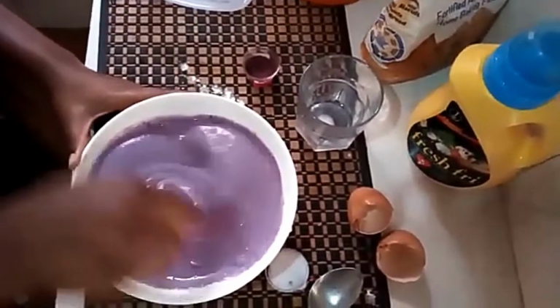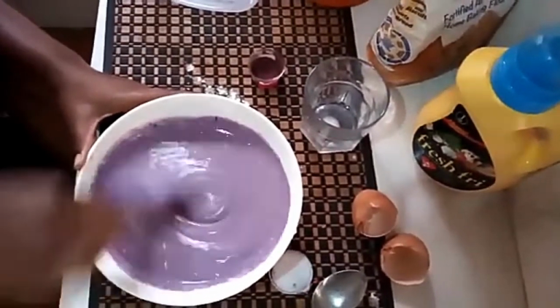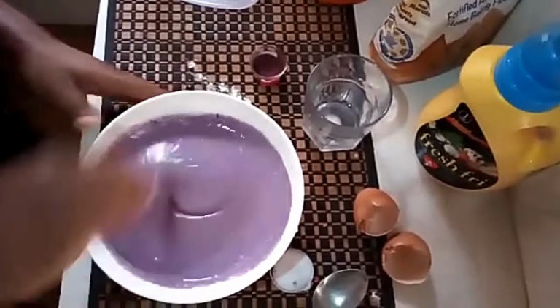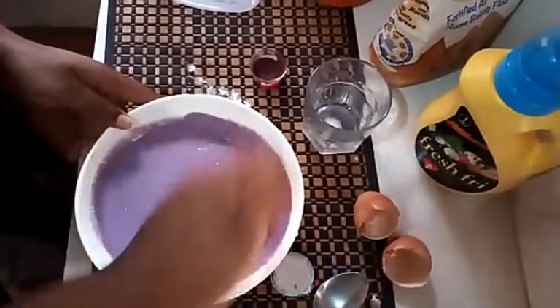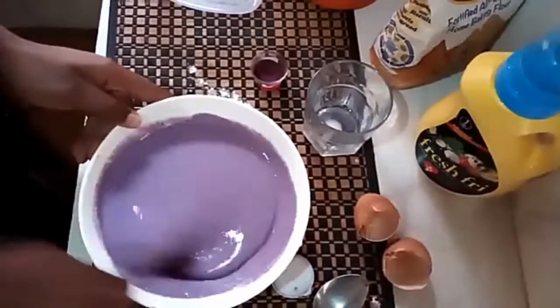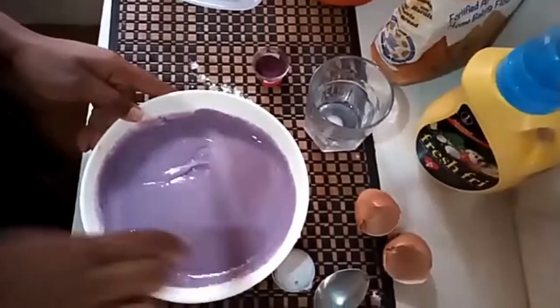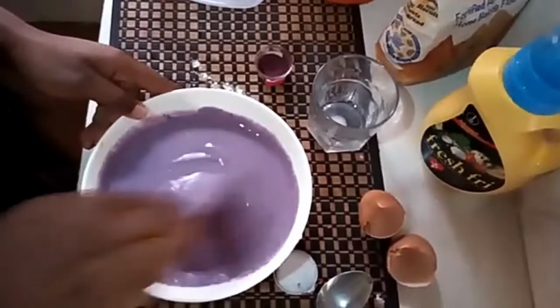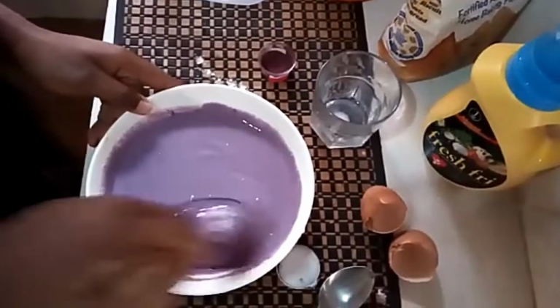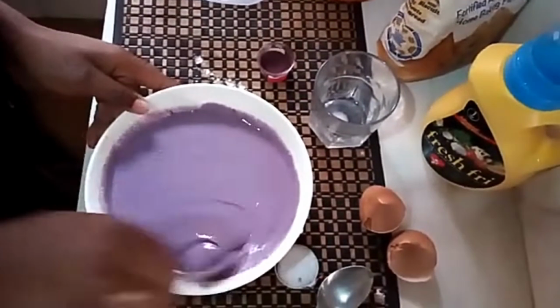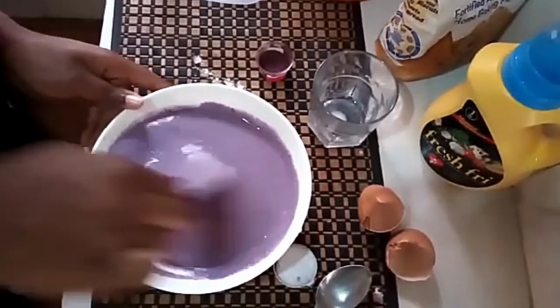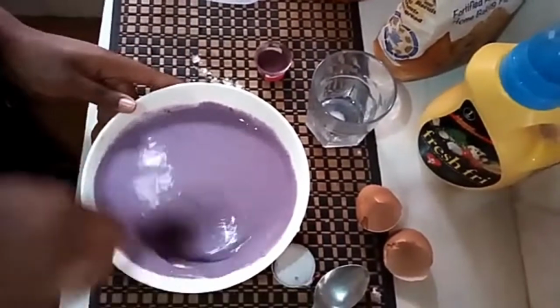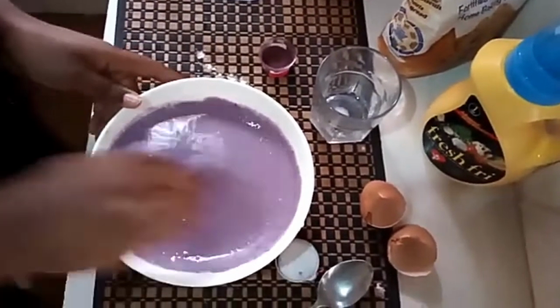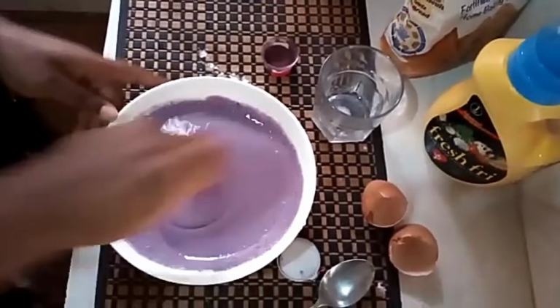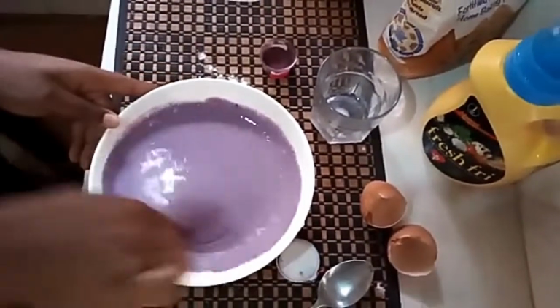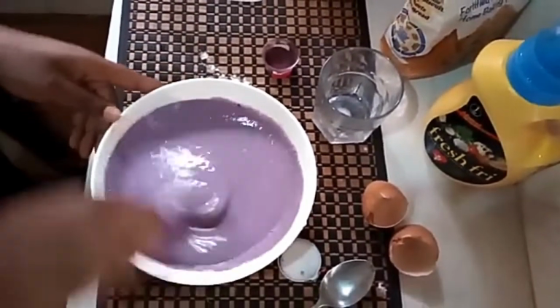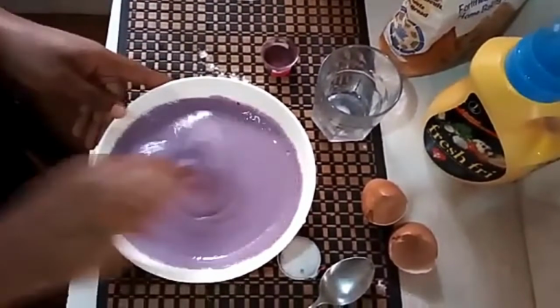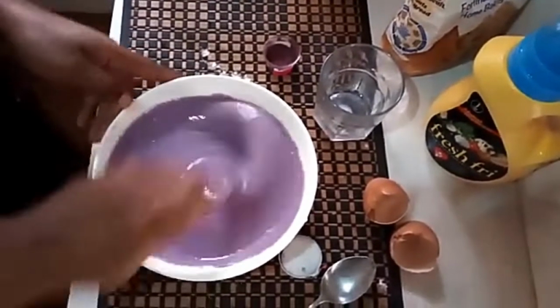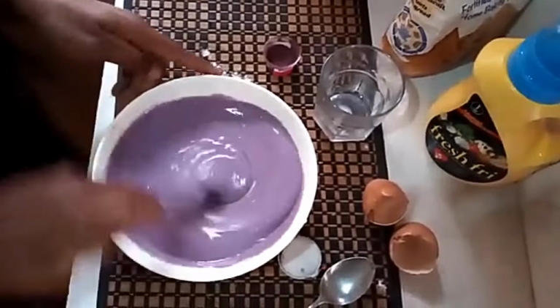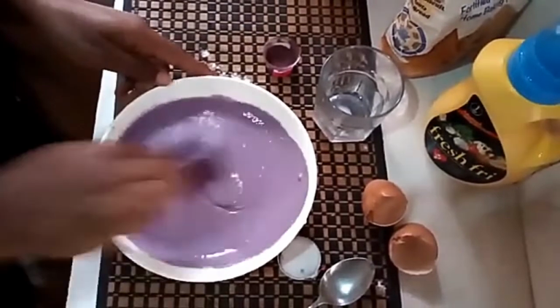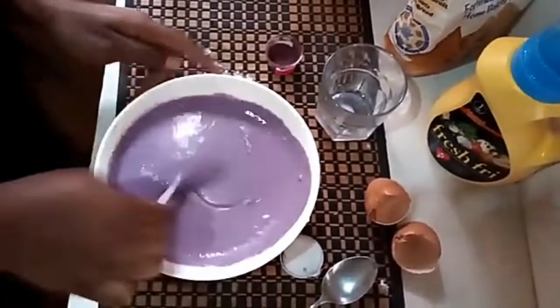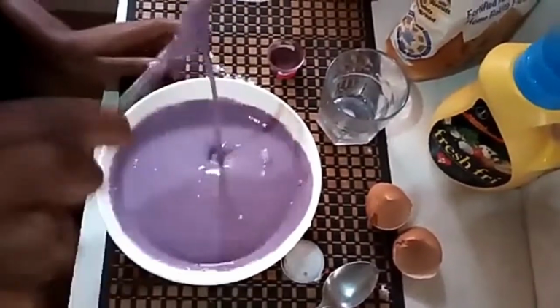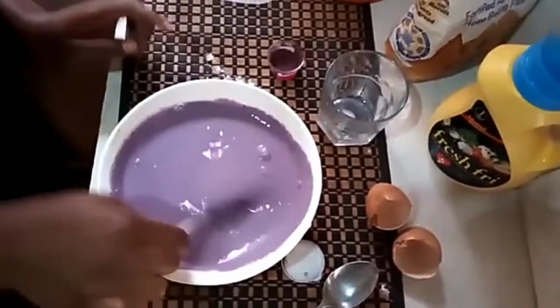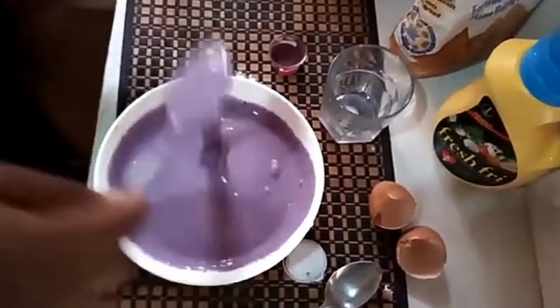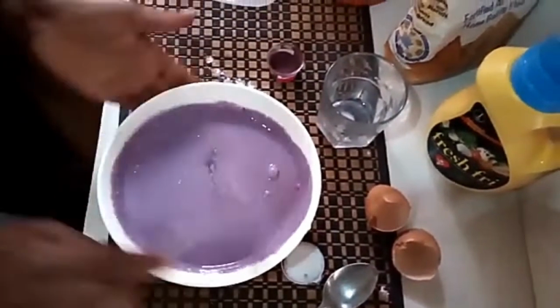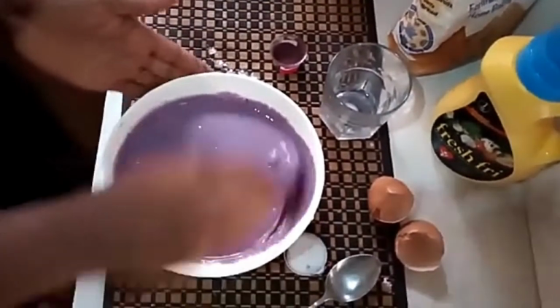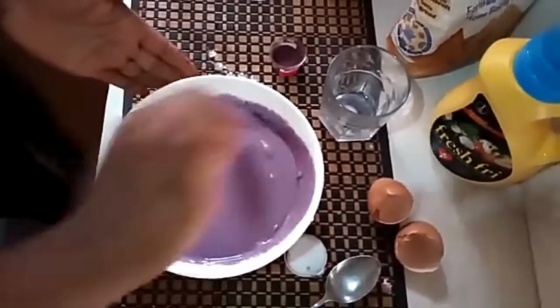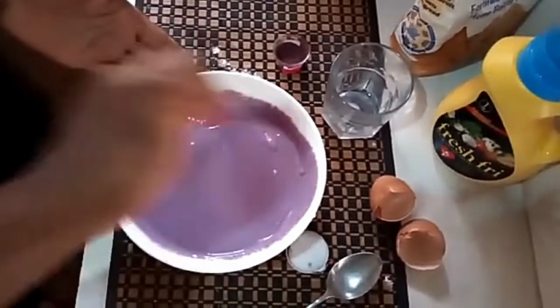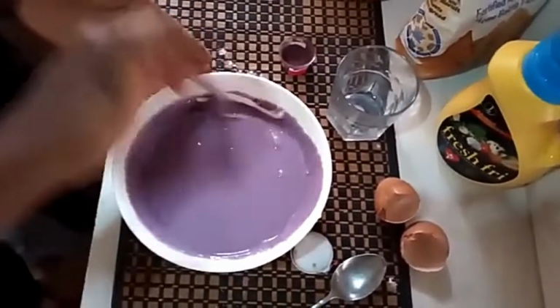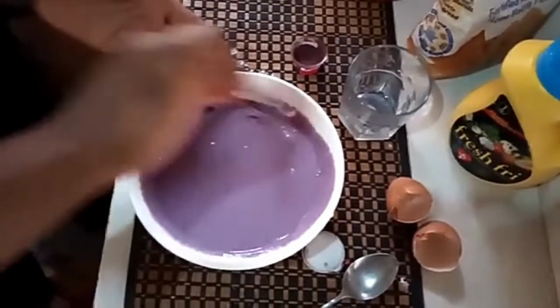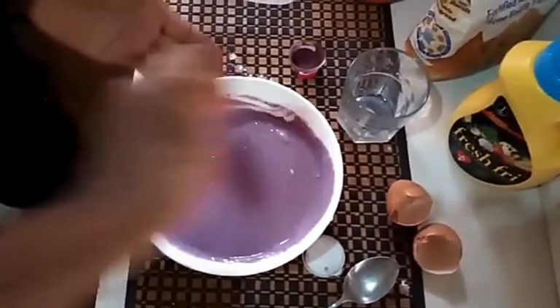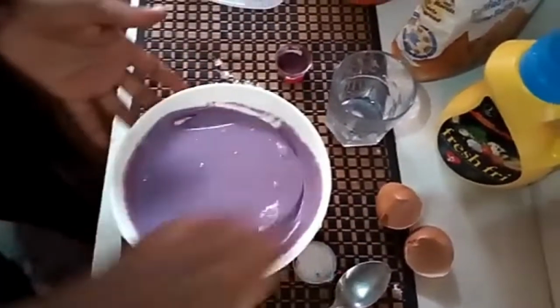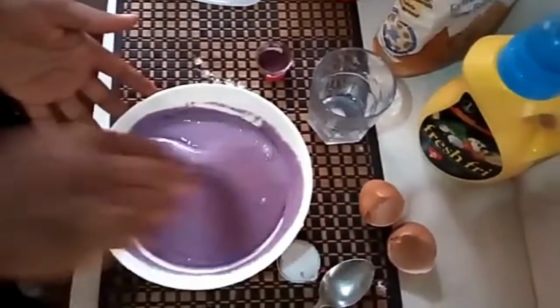I'm still mixing — I think it's not all well mixed yet, so I'm continuing to mix it. Now I think it's fine. It's ready to be cooked.